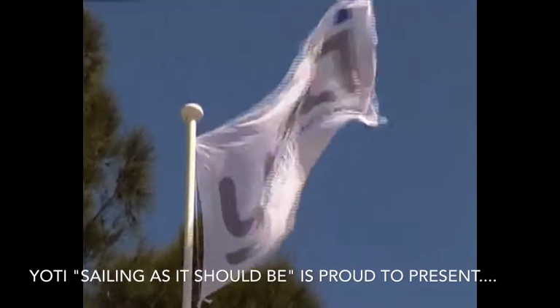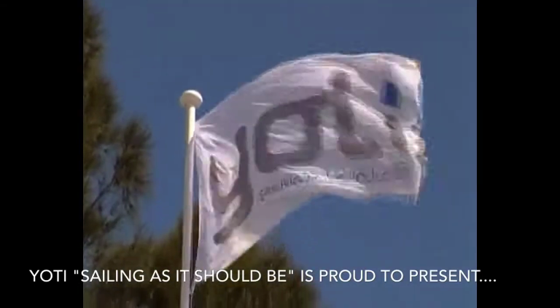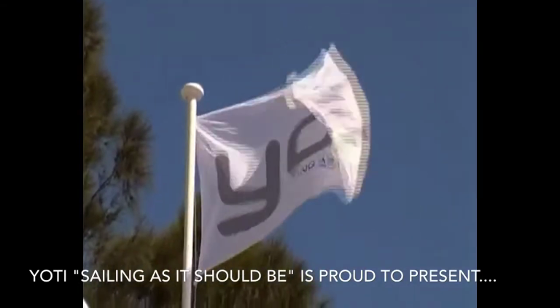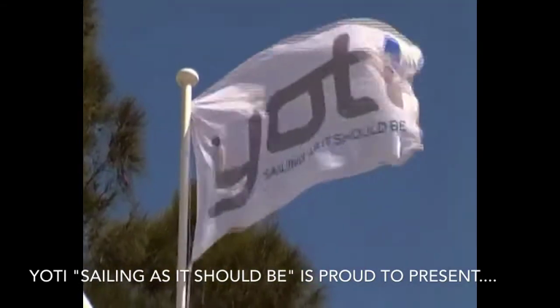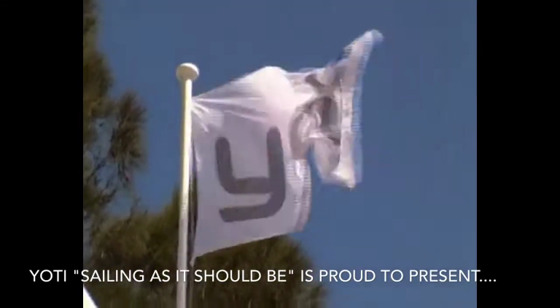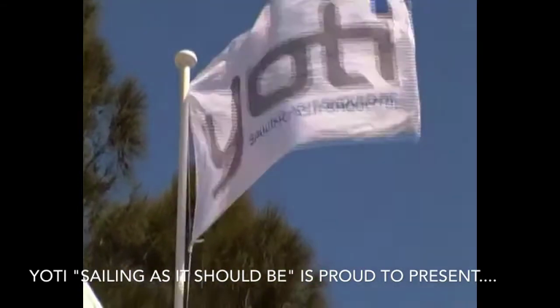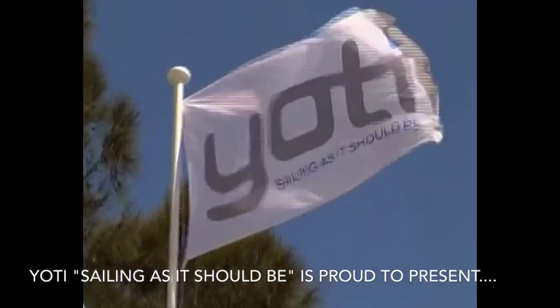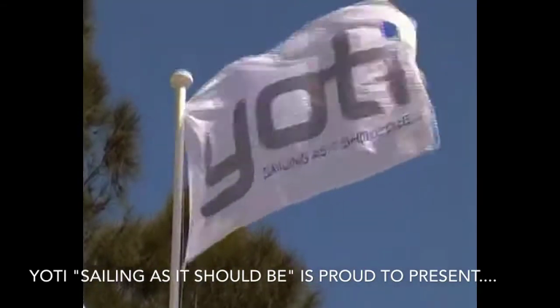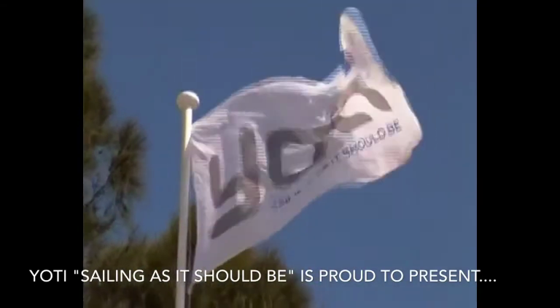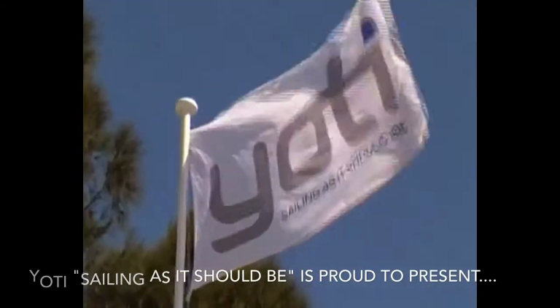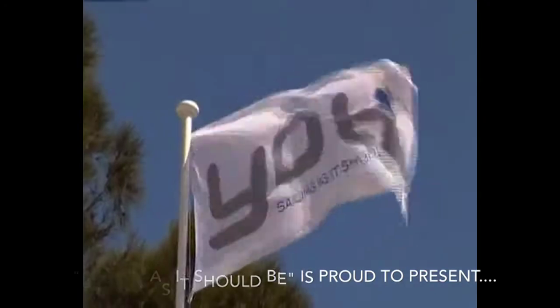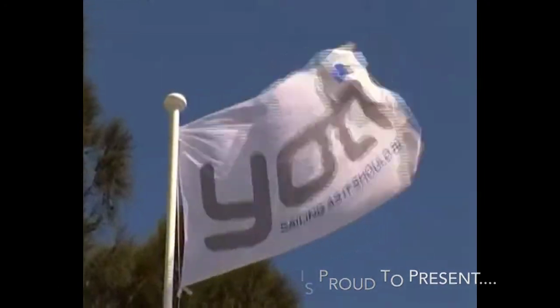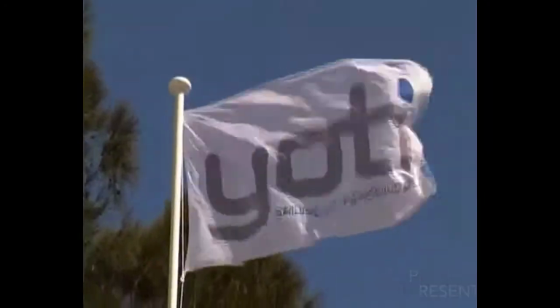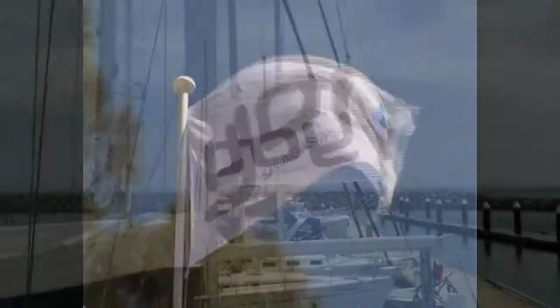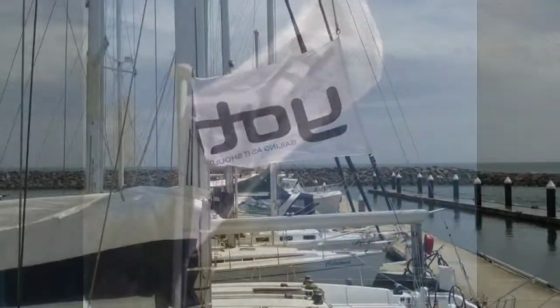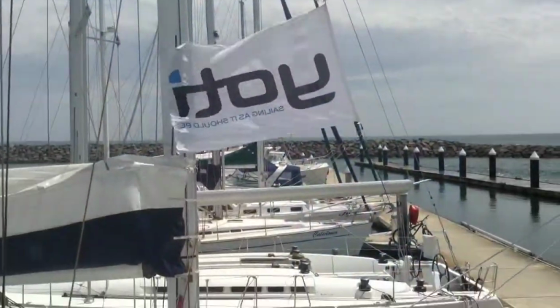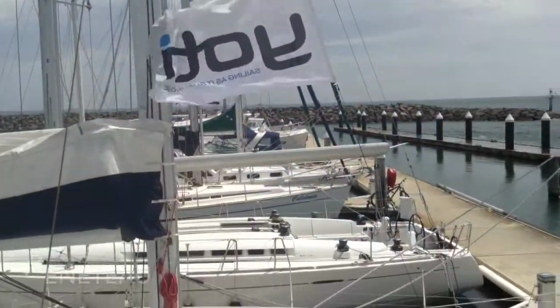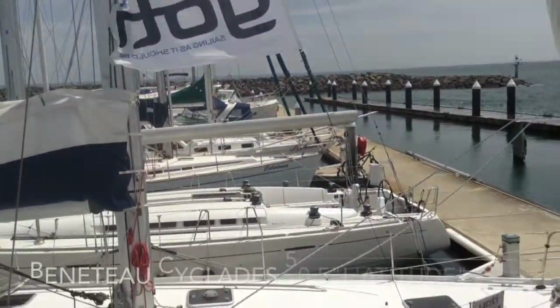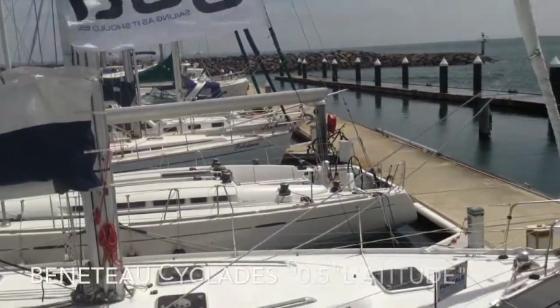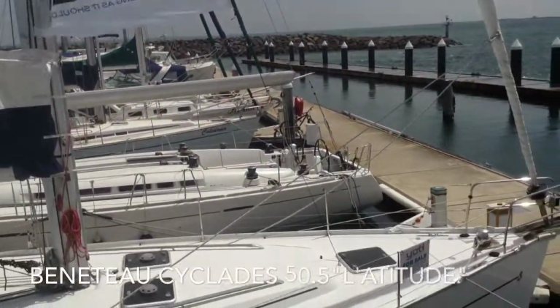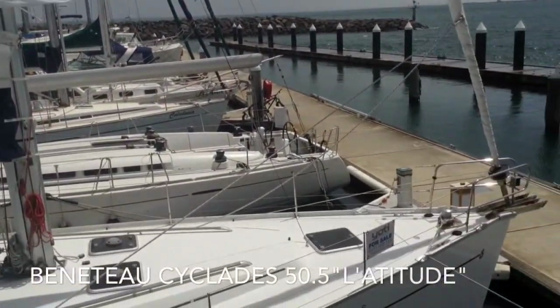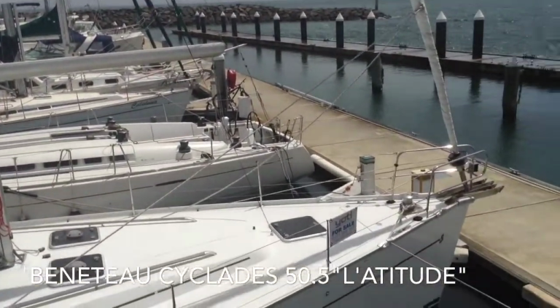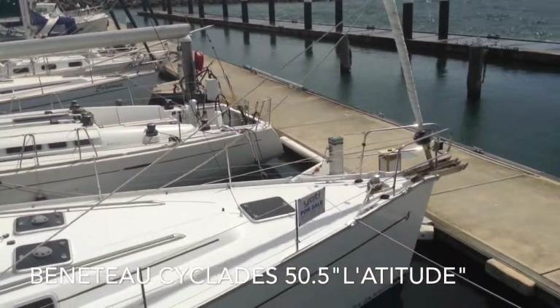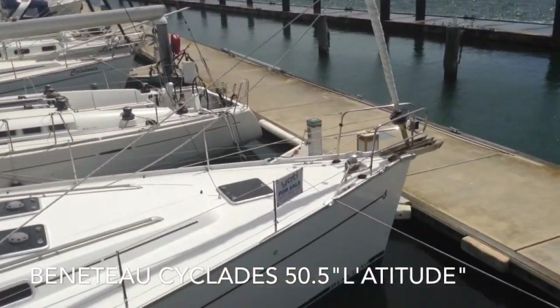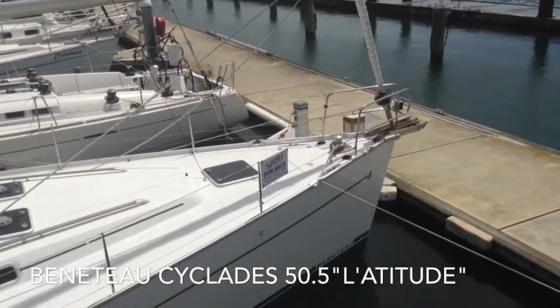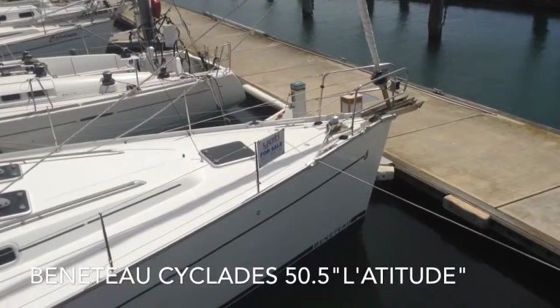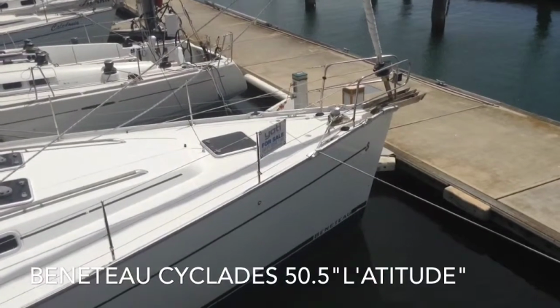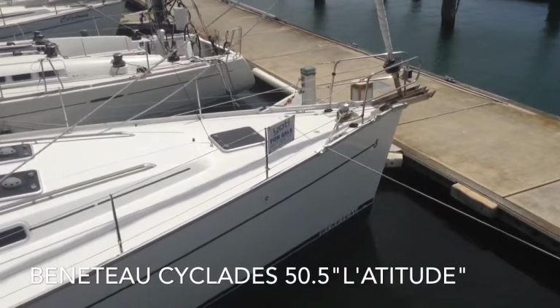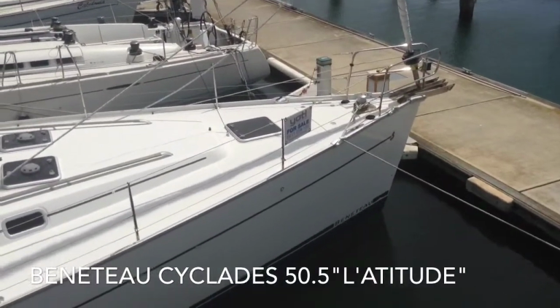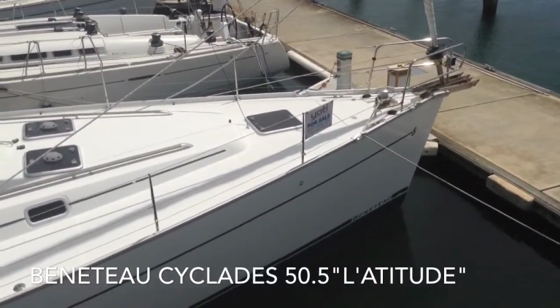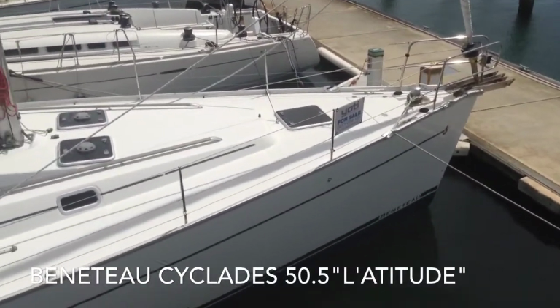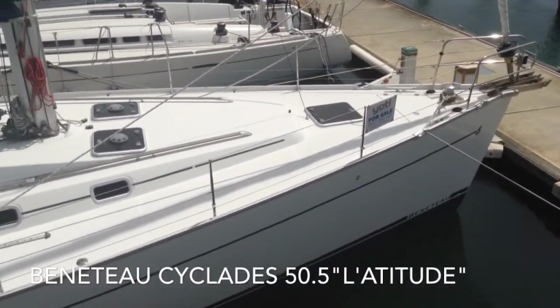Hello and welcome to Yachty. Today we're taking a look over something truly spectacular — it's a Beneteau Cyclades 50.5 called Latitude.